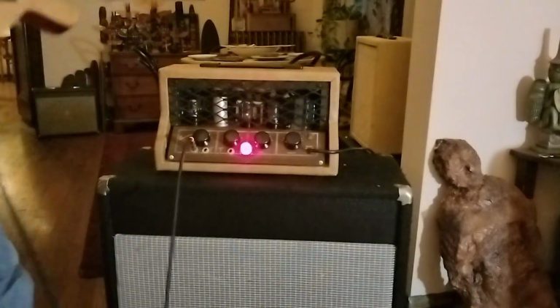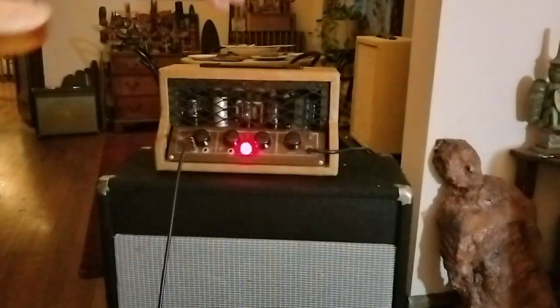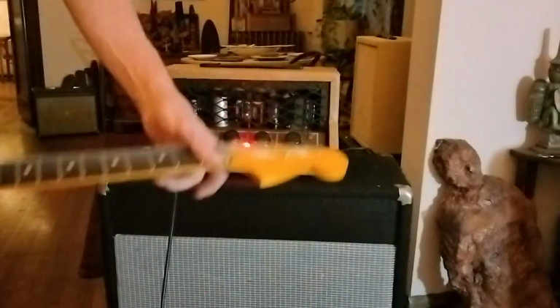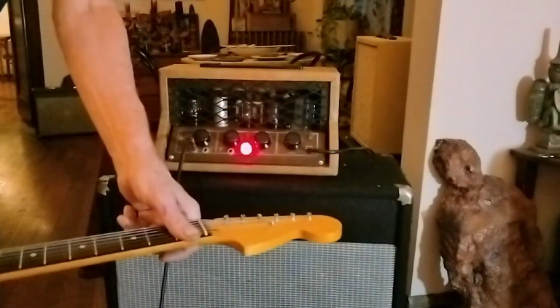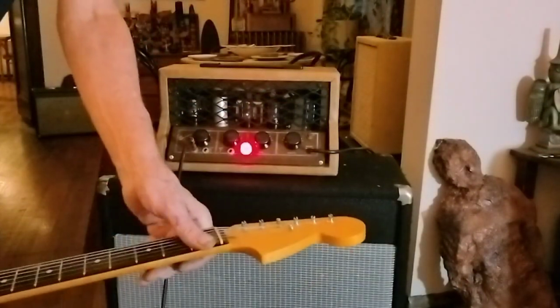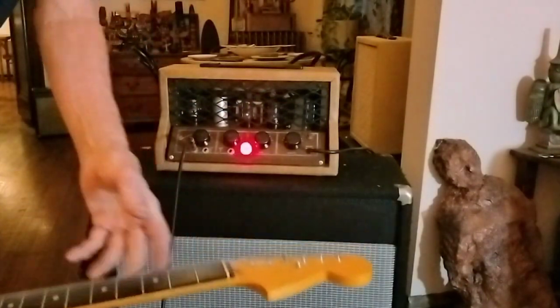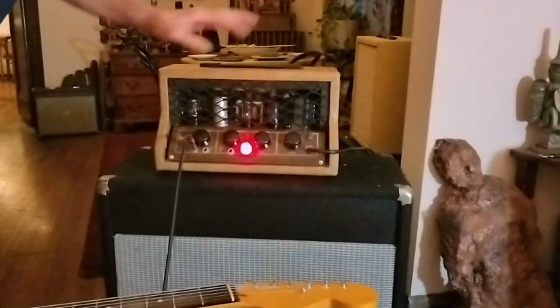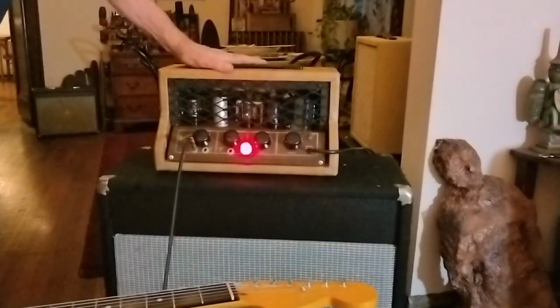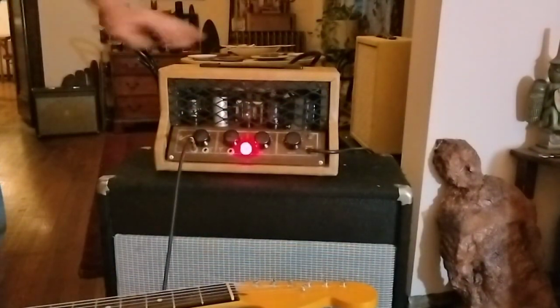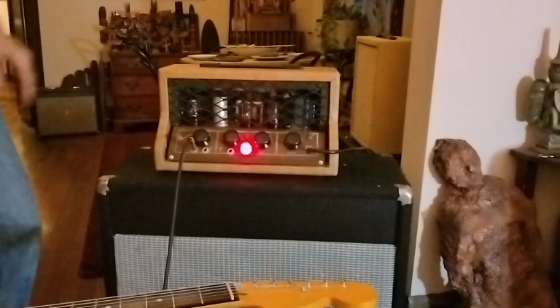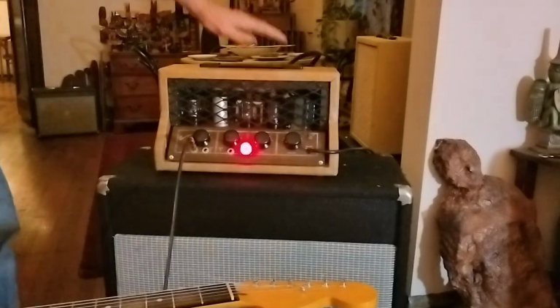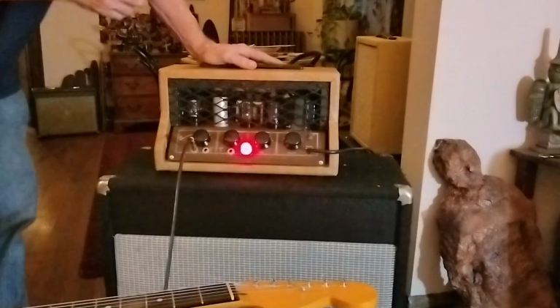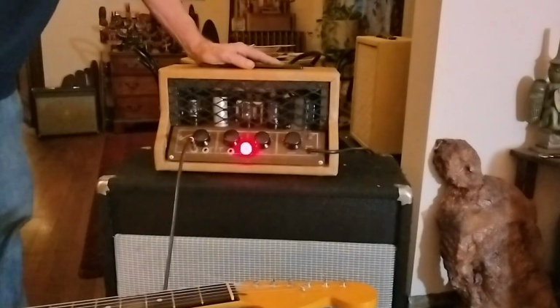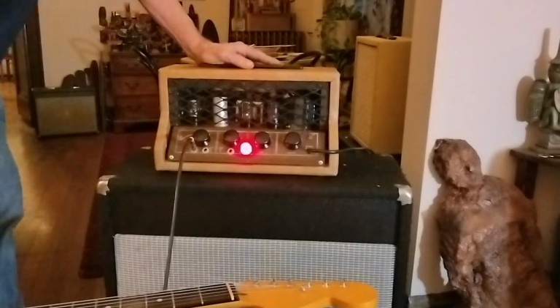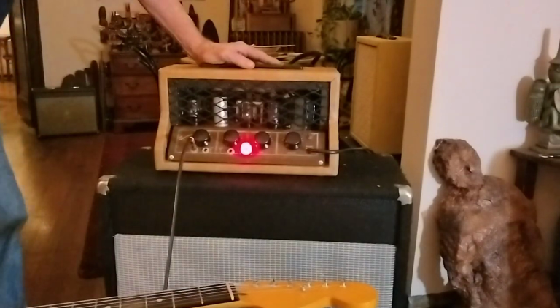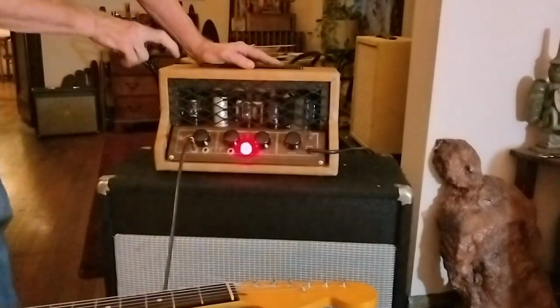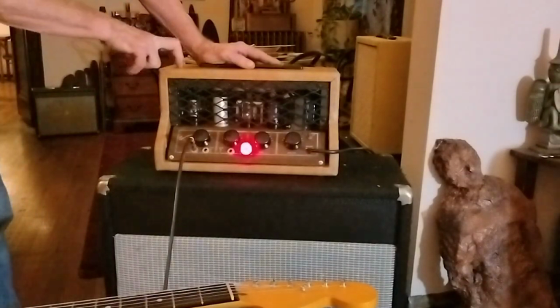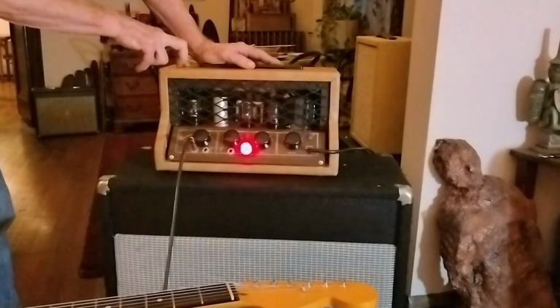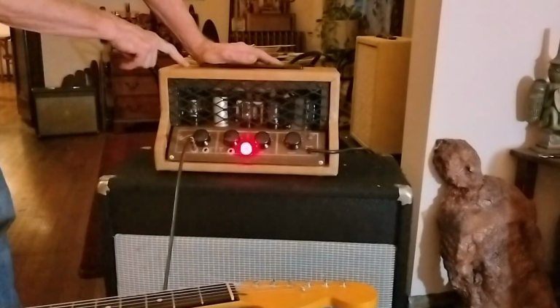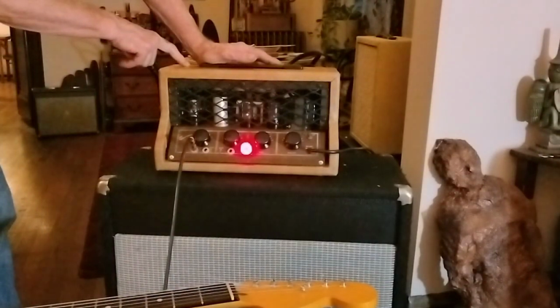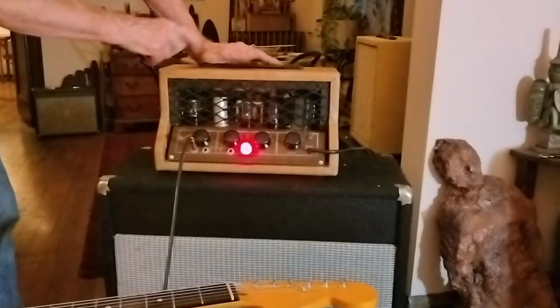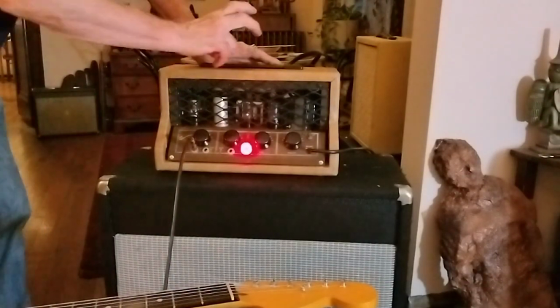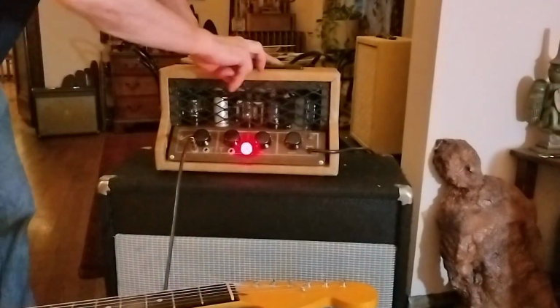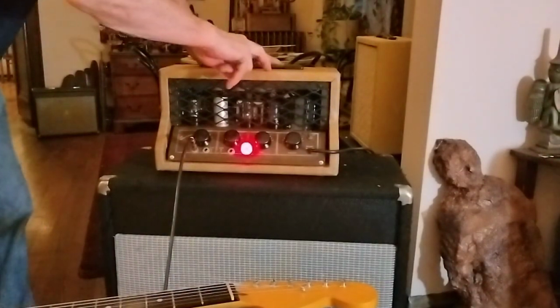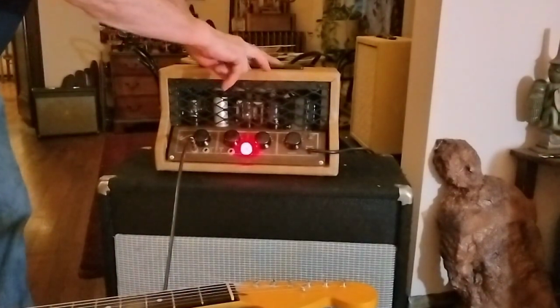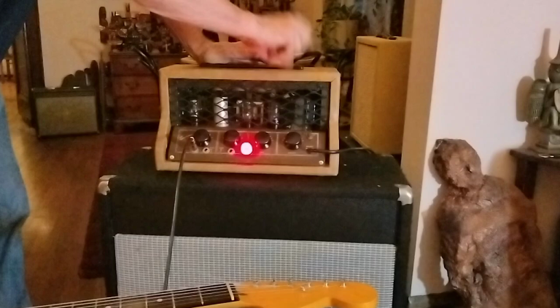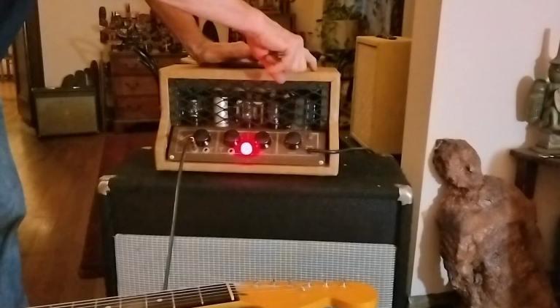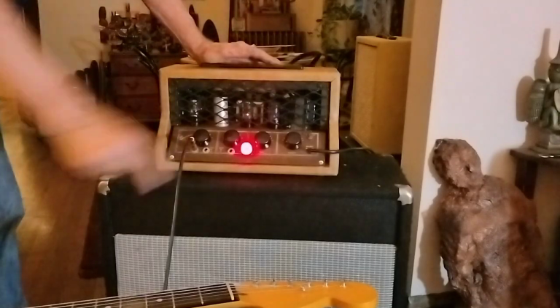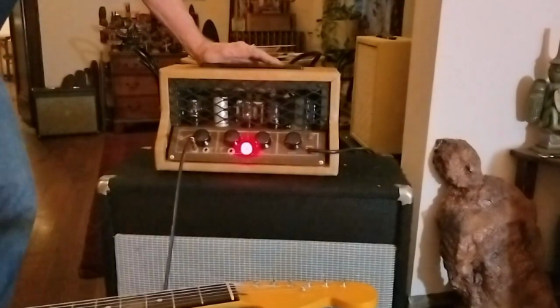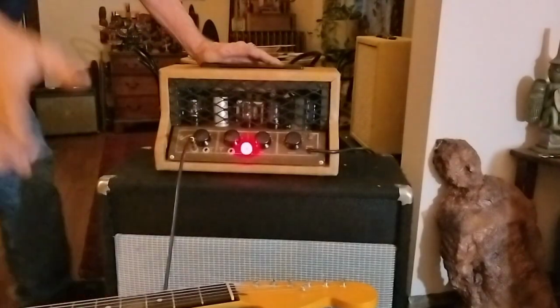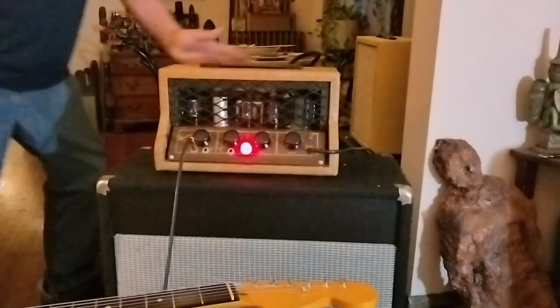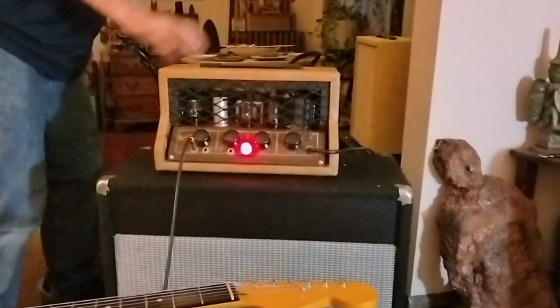Something special, you know — it's got that old-time thing. It's got two 6SN7s and a 5Y3. I should have told you that at the beginning.